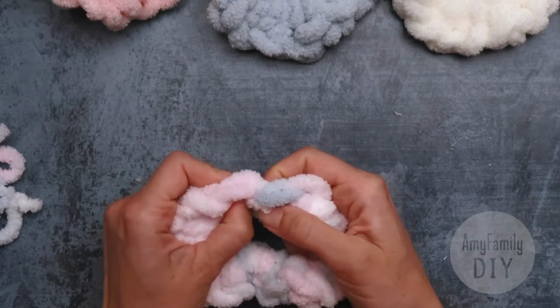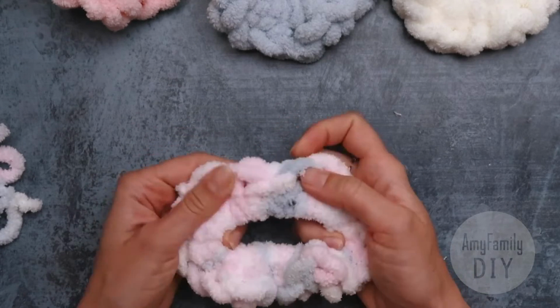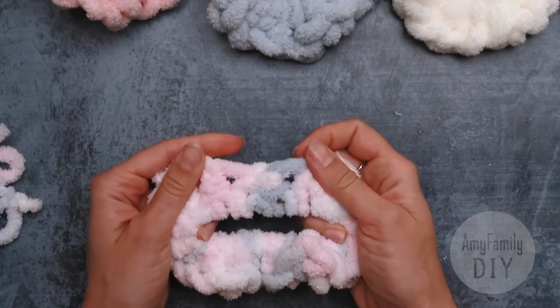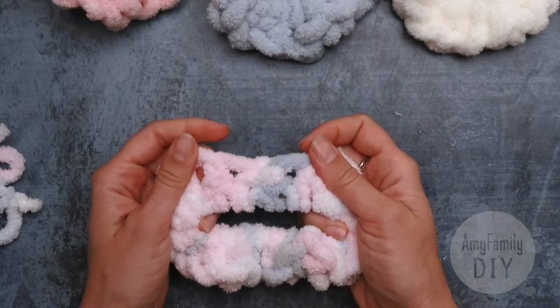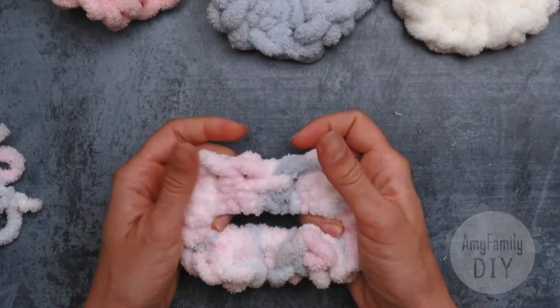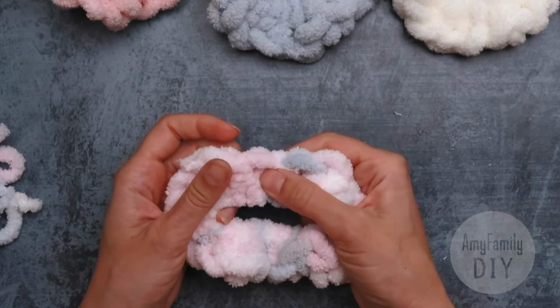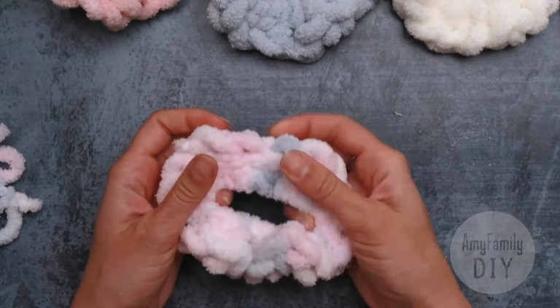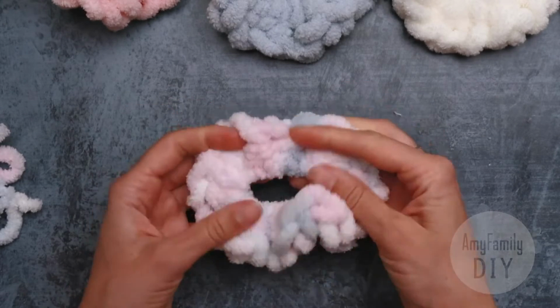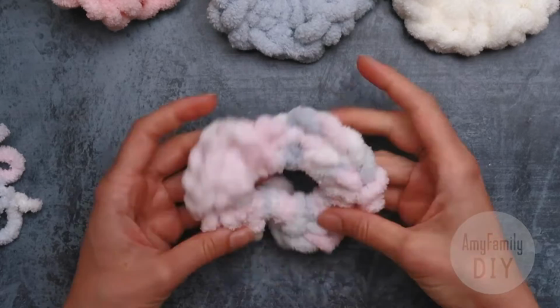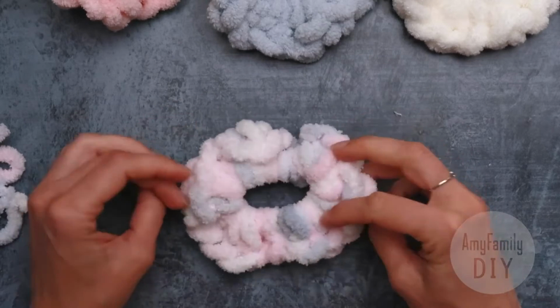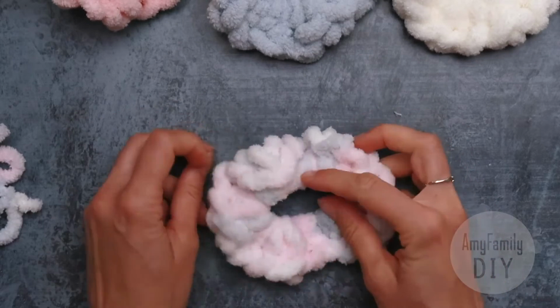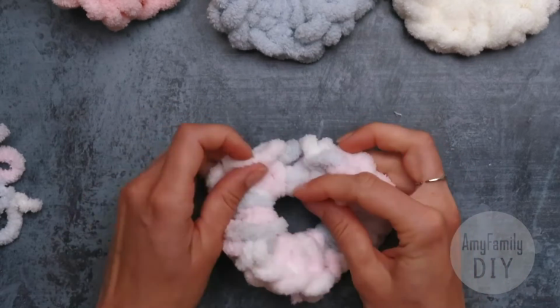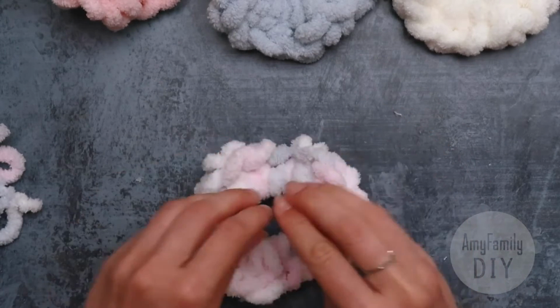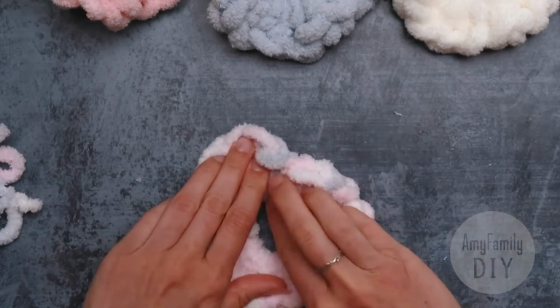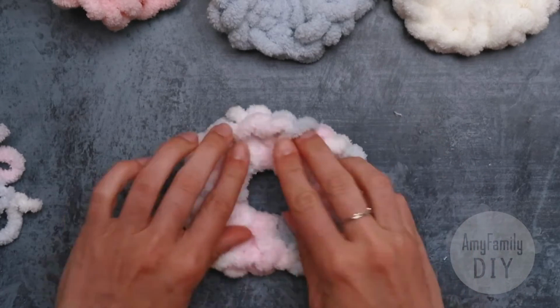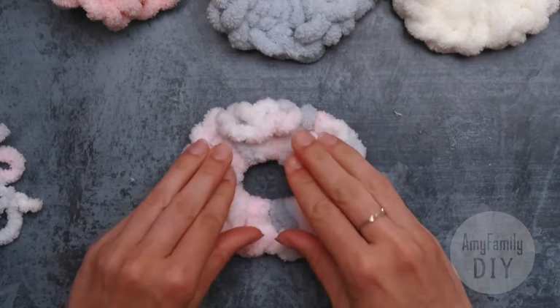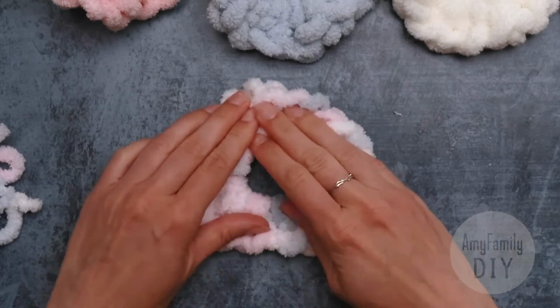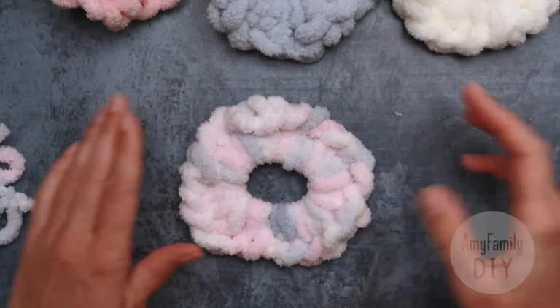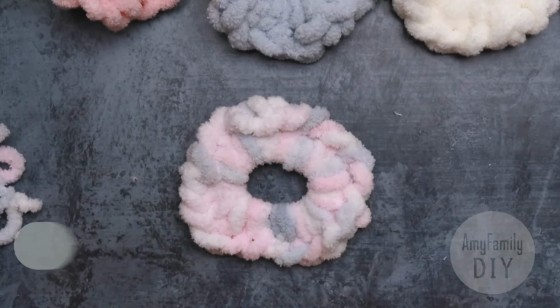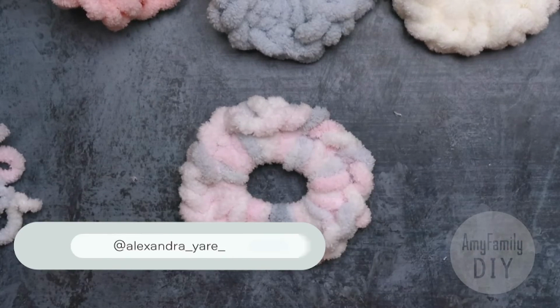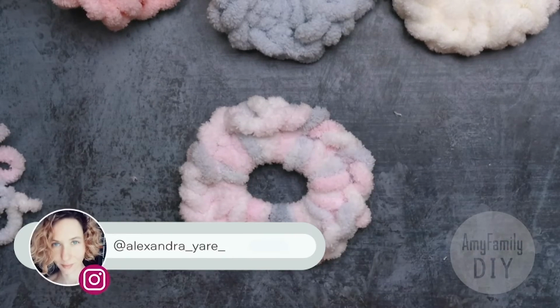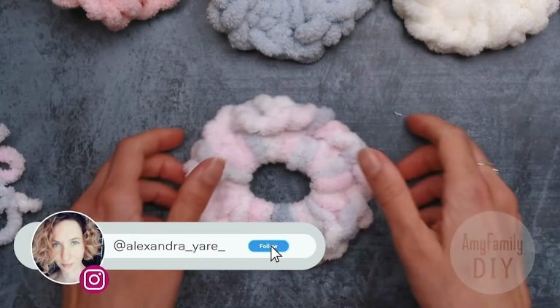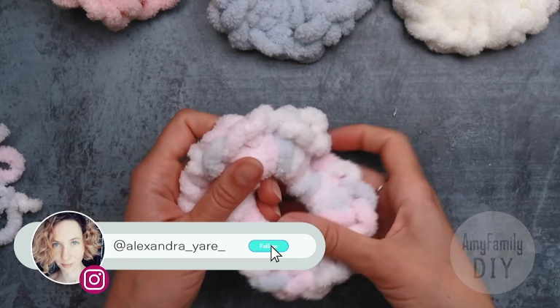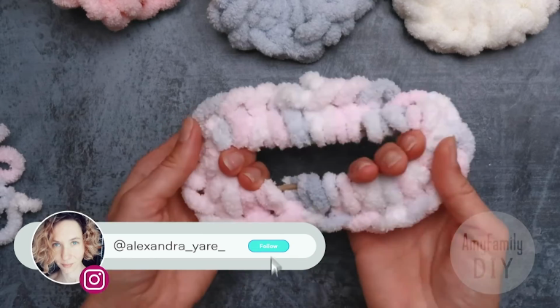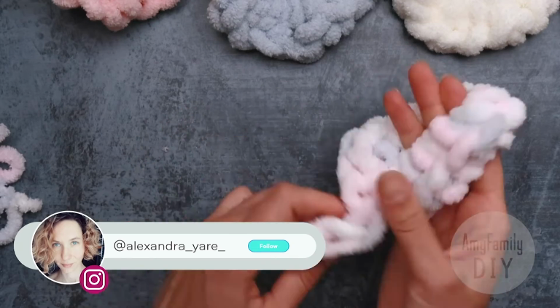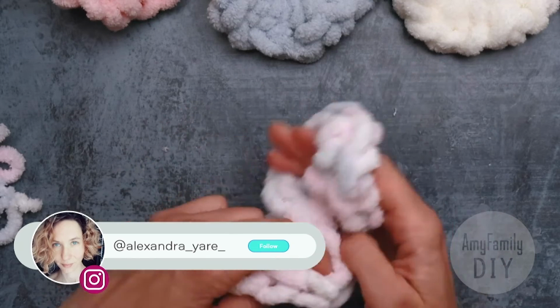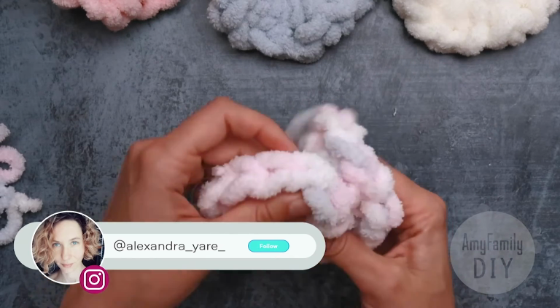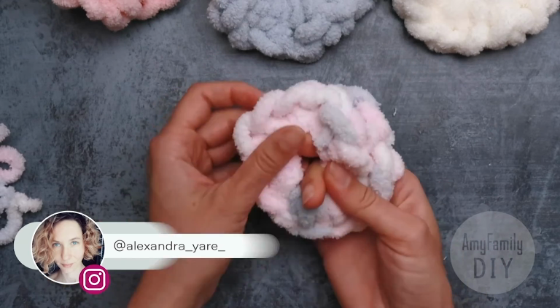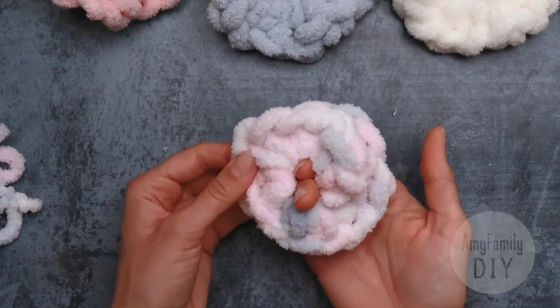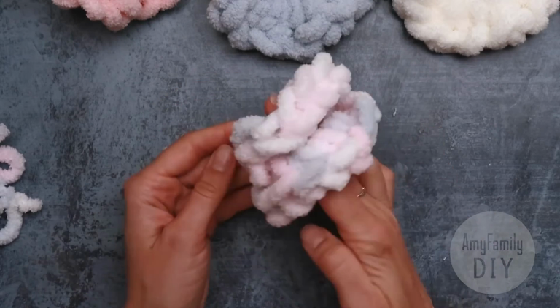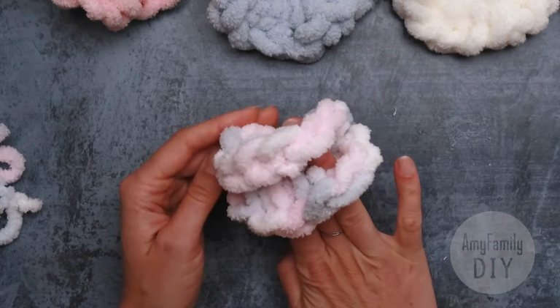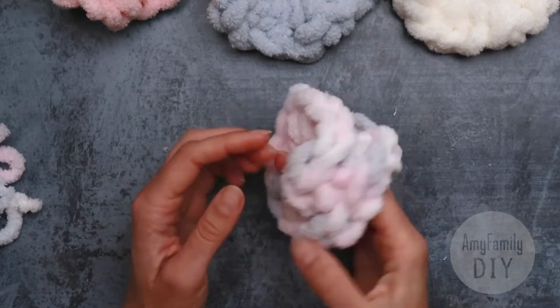Cut off the ends and hide the knot inside. That's how you can turn a regular hairband into a cool and fluffy one — fast and easy. This yarn is very nice to work with, so nice it's hard to stop. I've made a whole bunch of such hairbands, which my daughters are very happy about.